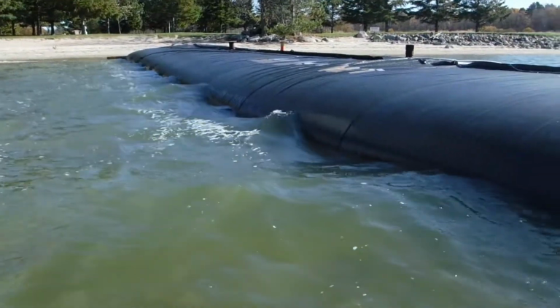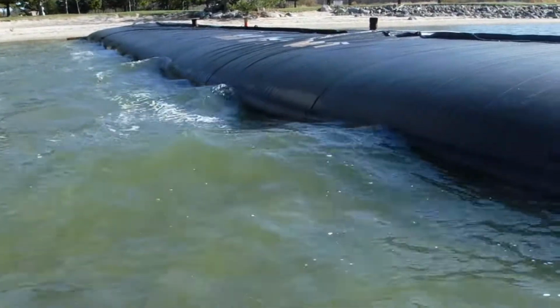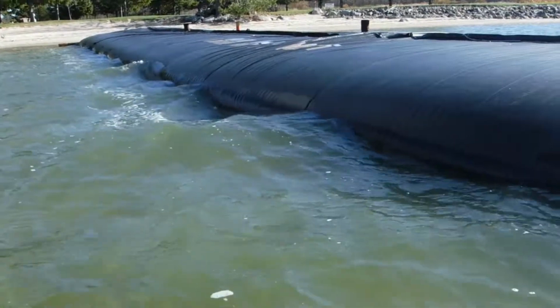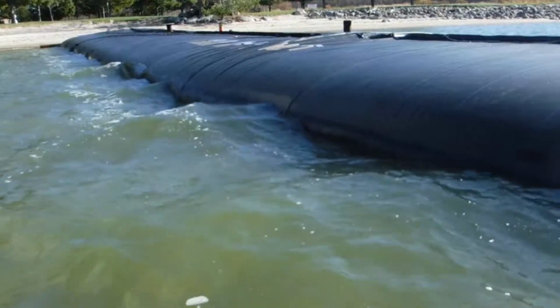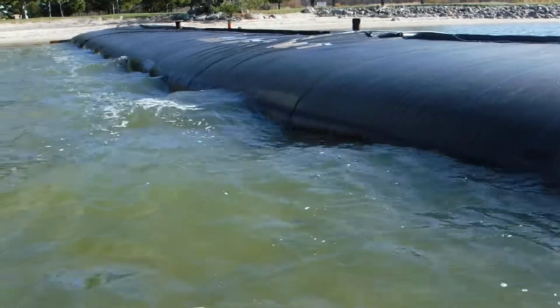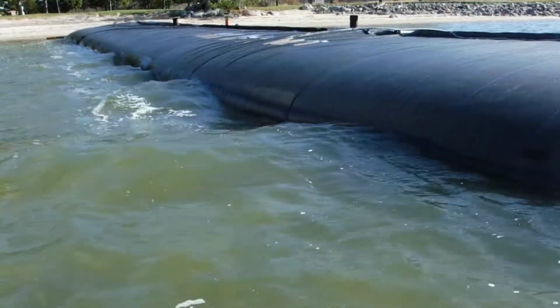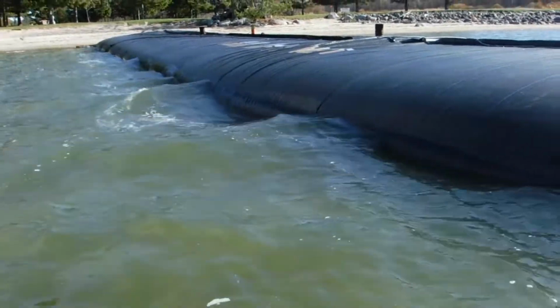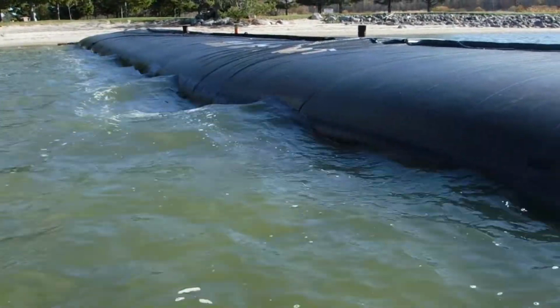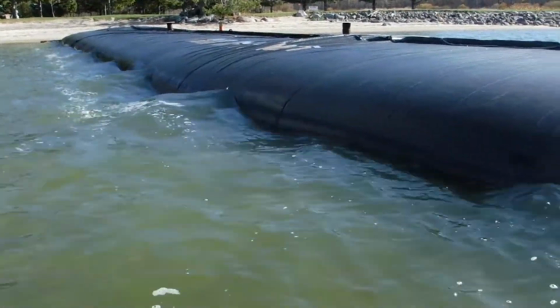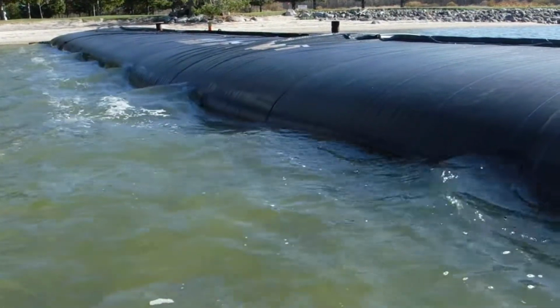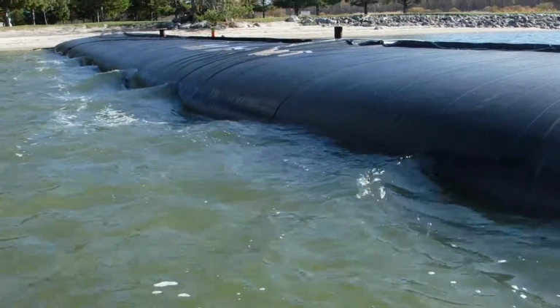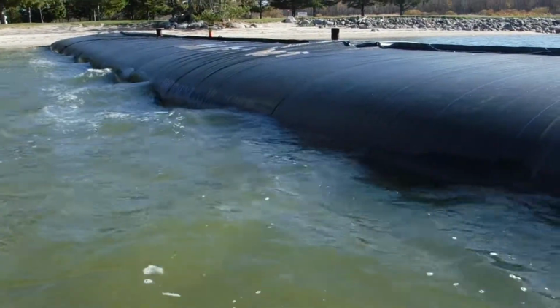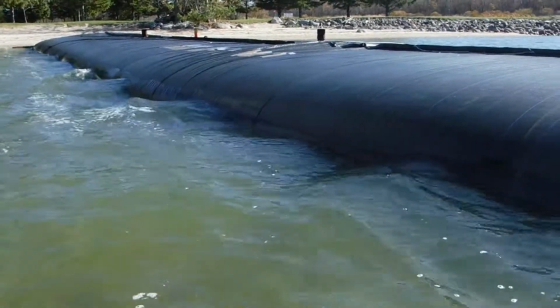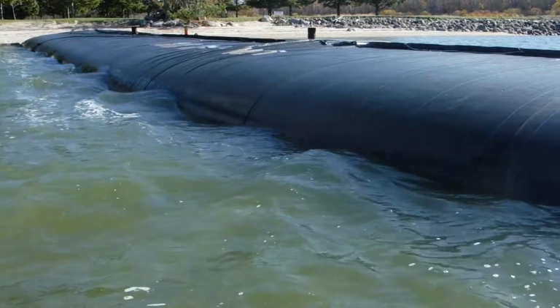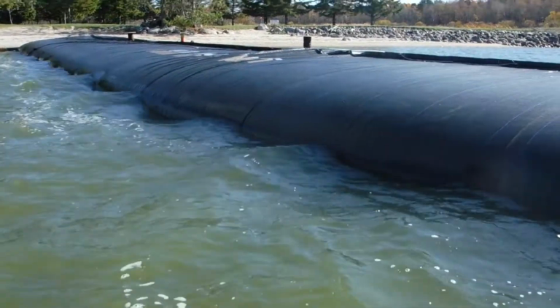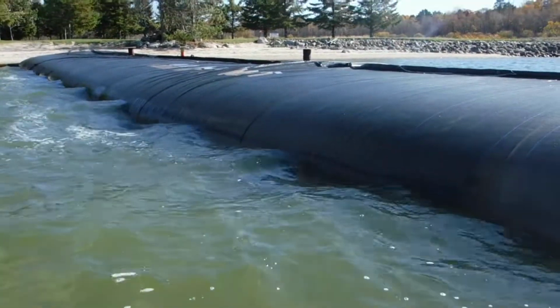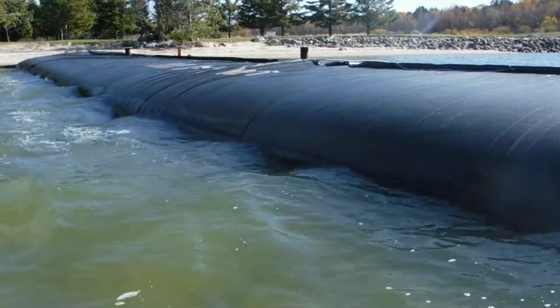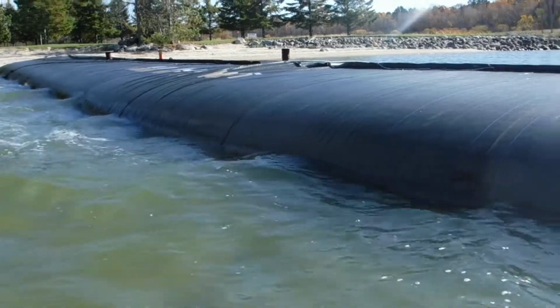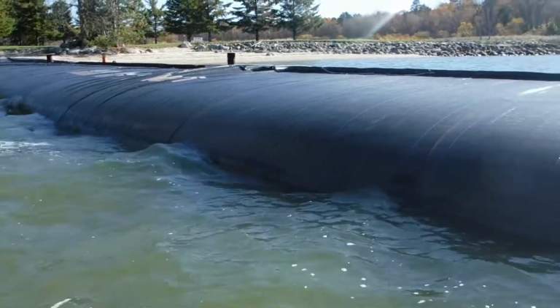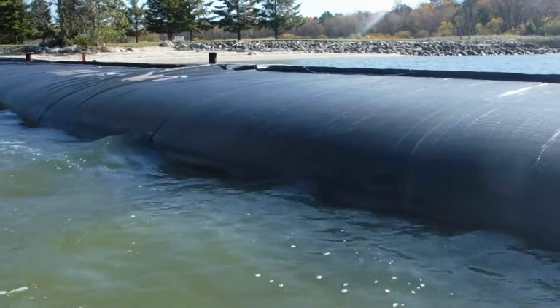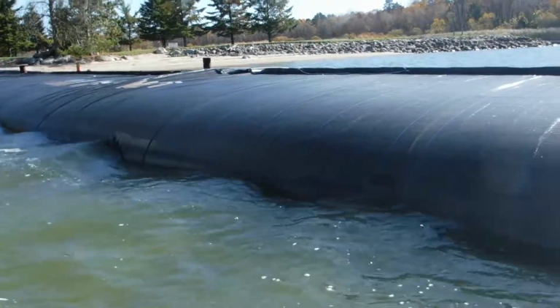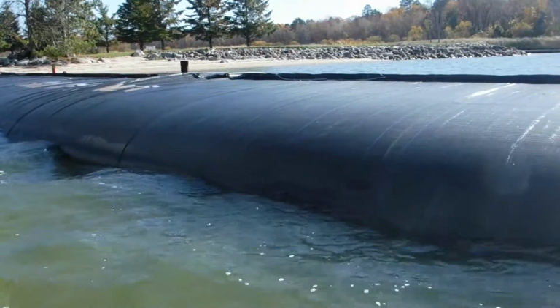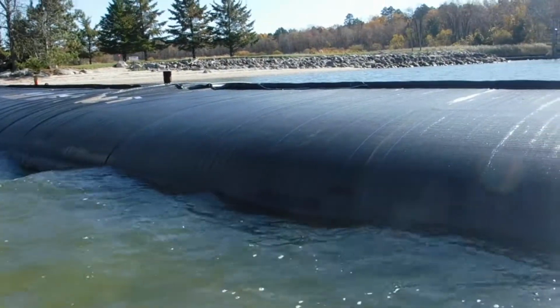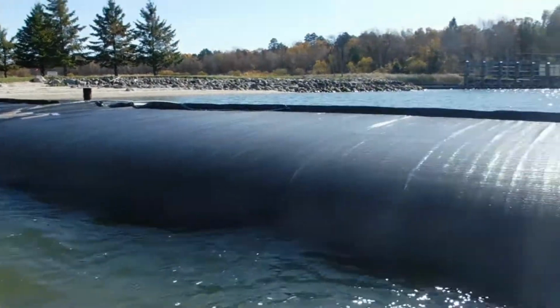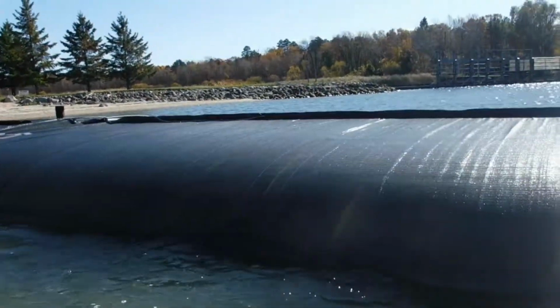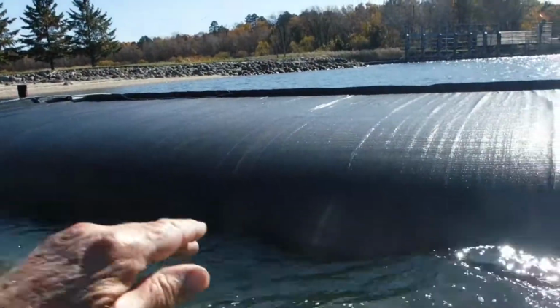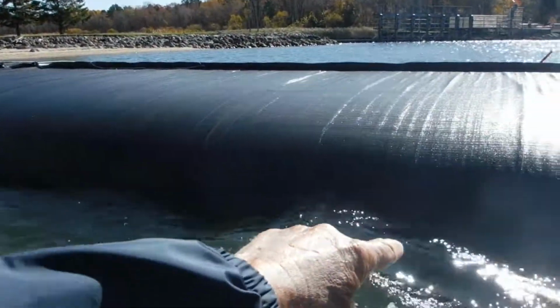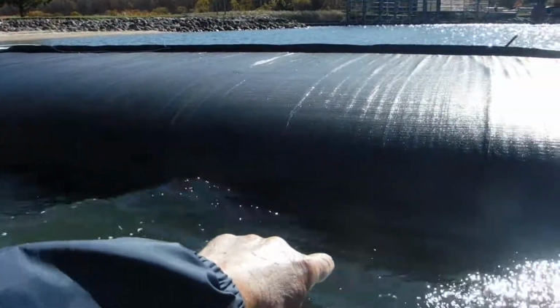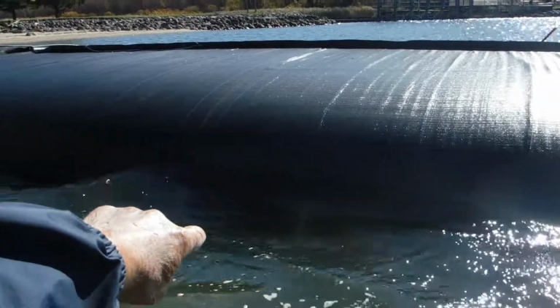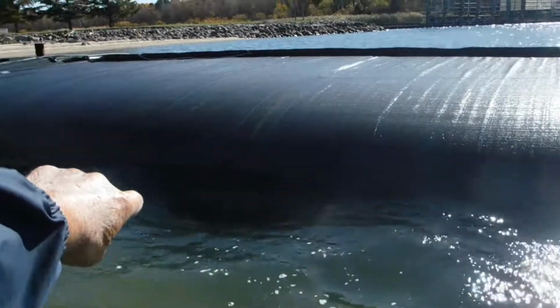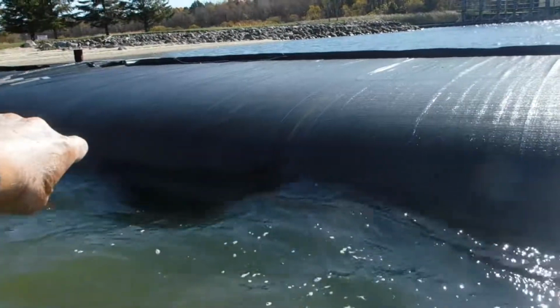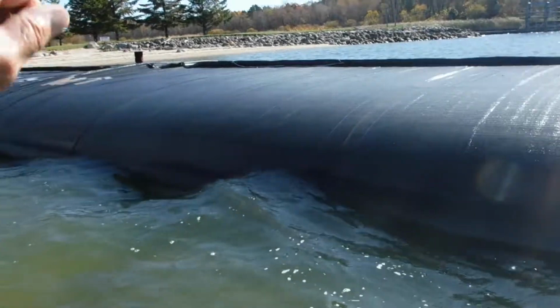The energy in the wave — the Aquadam makes it twice as high, if not three times higher, because it leads with a big huge trough right in front of the wave.